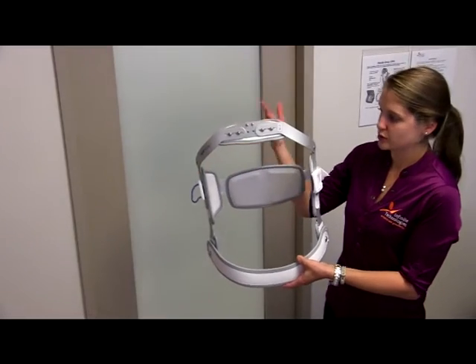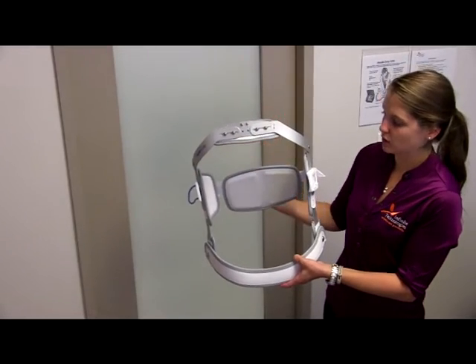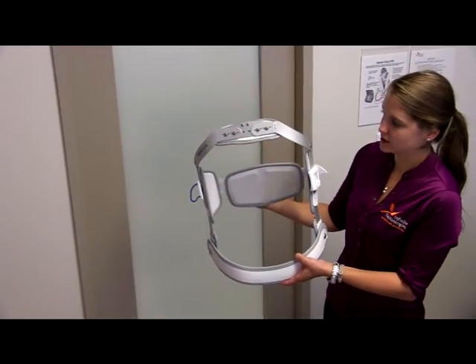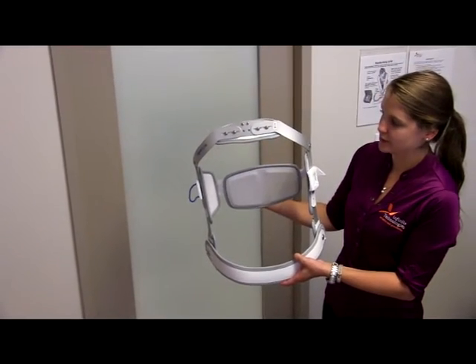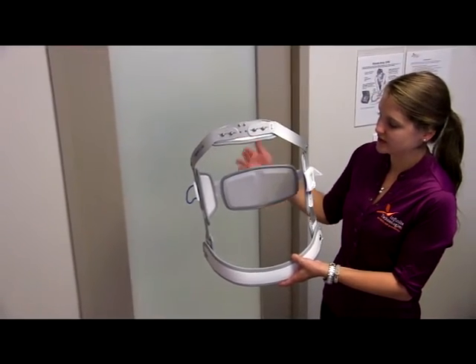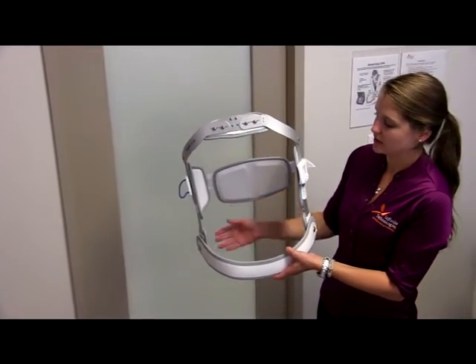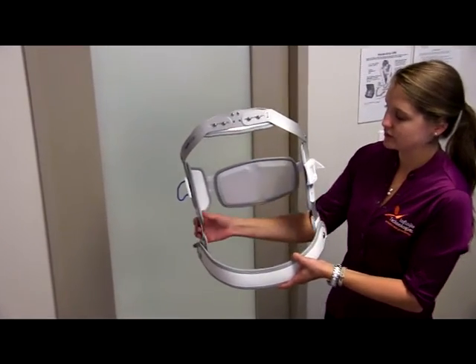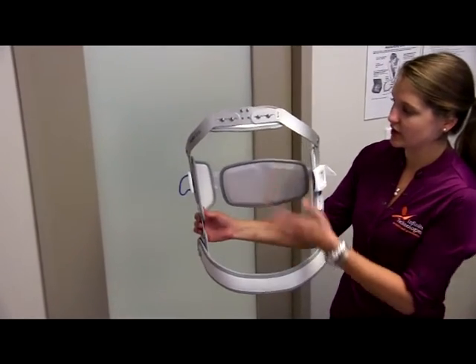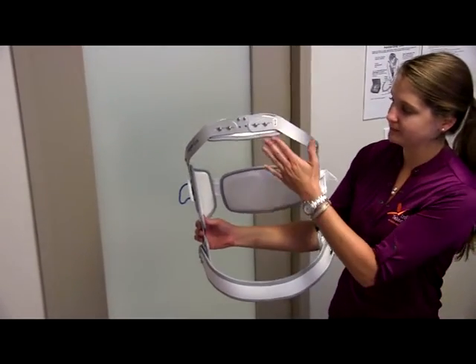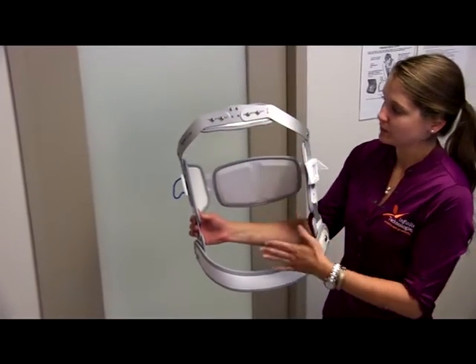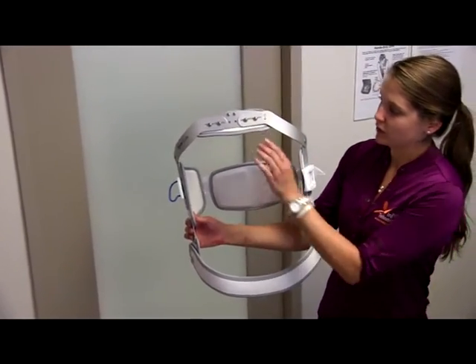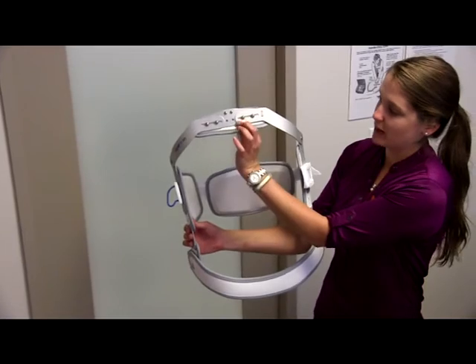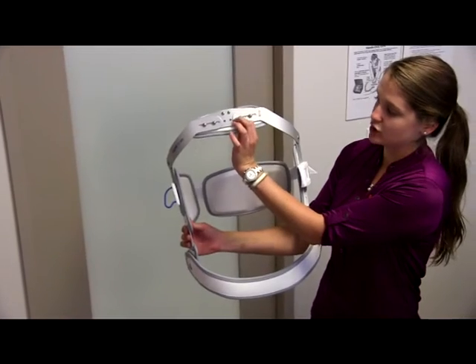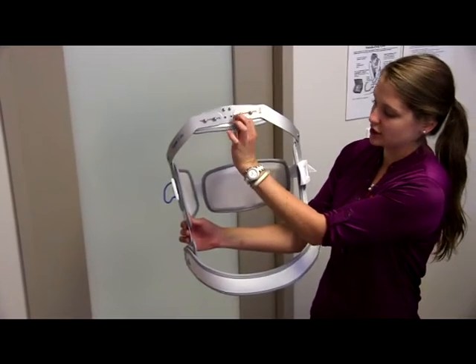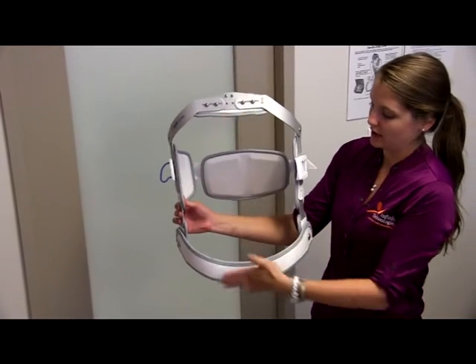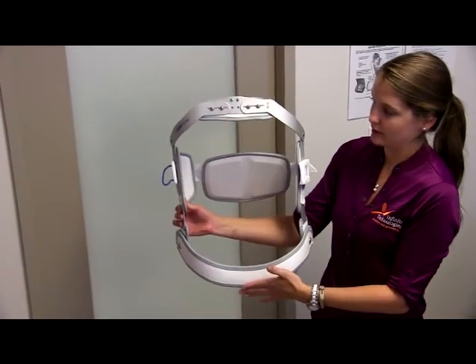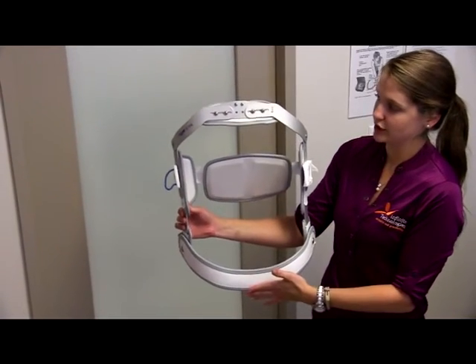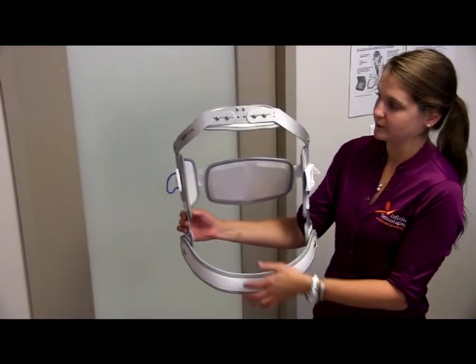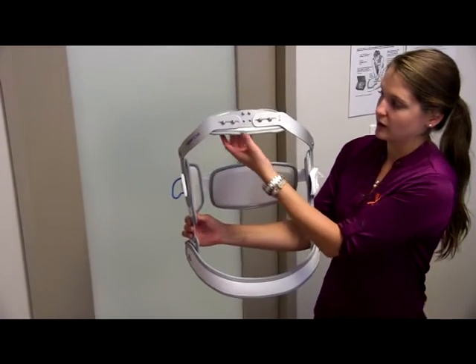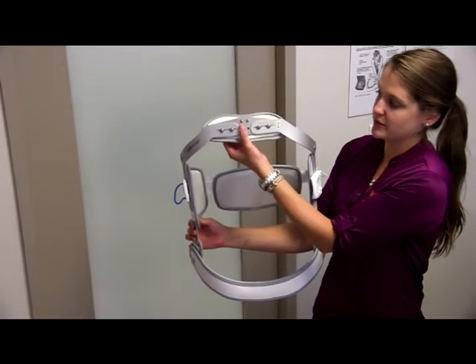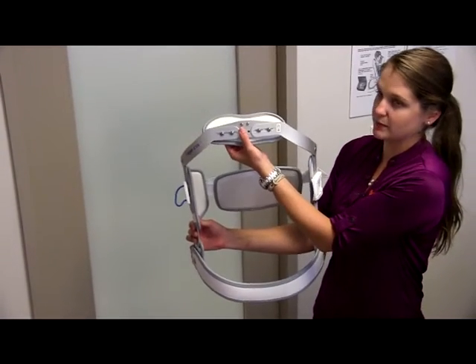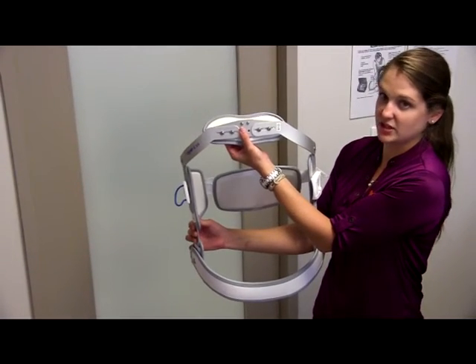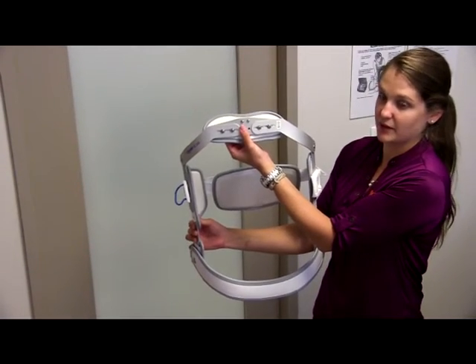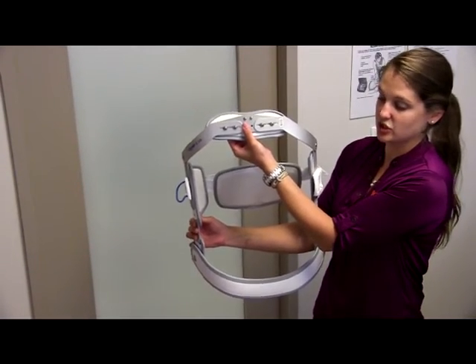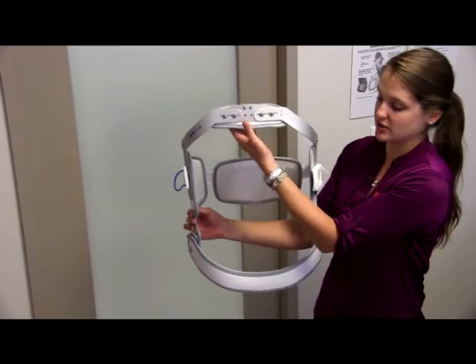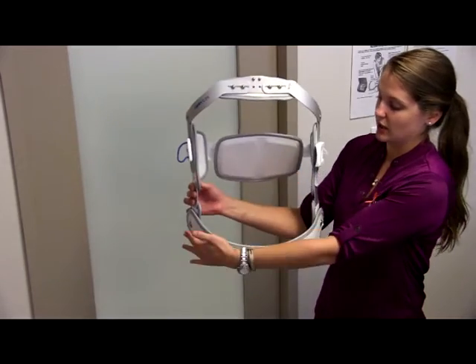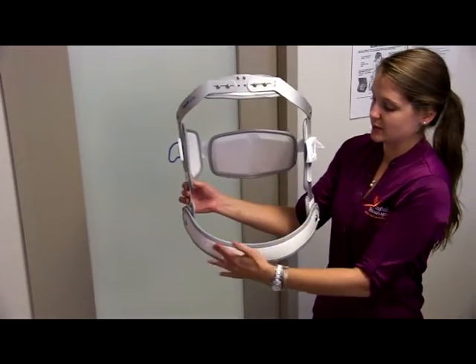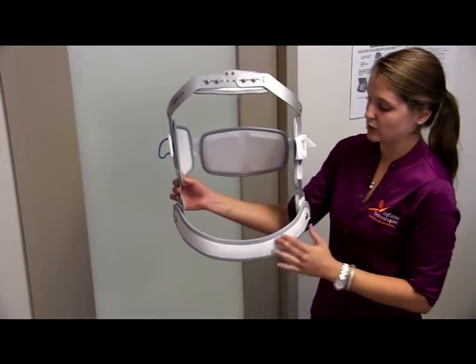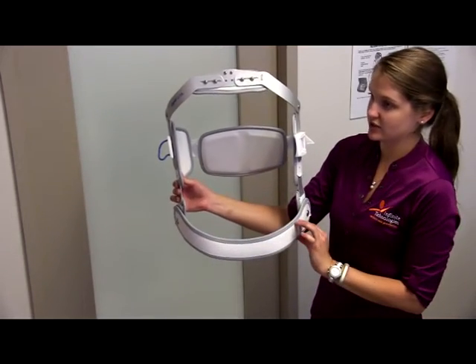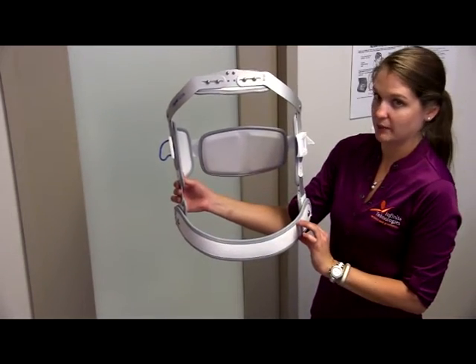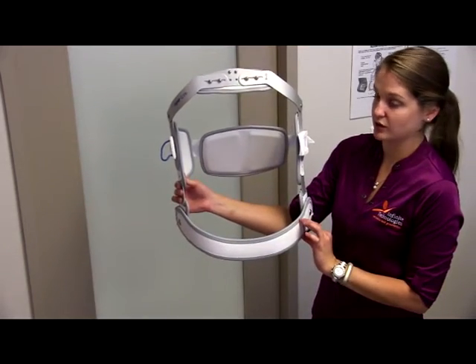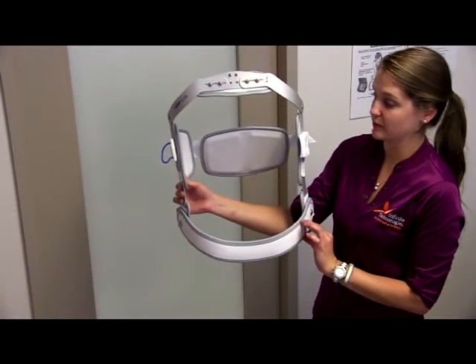First we're going to orient ourselves with the brace. This is the front section with the top portion here and the bottom portion here. This piece is going to be resting on the patient's chest, and this pelvic portion is going to be coming across her hips.